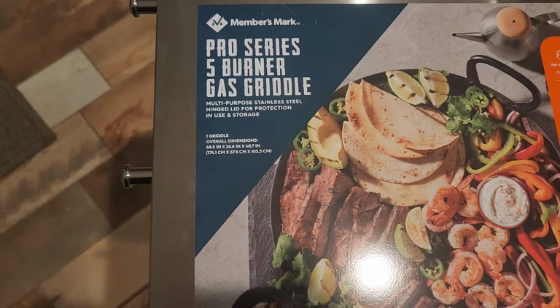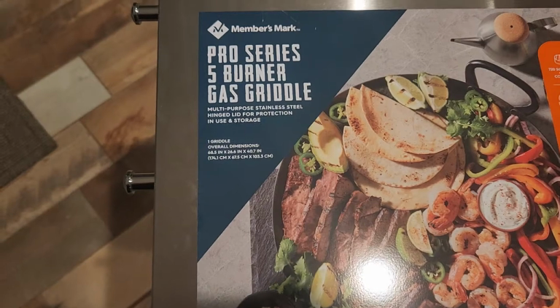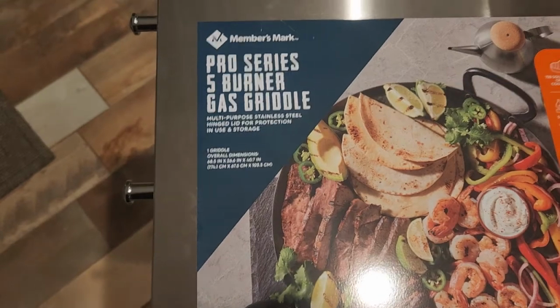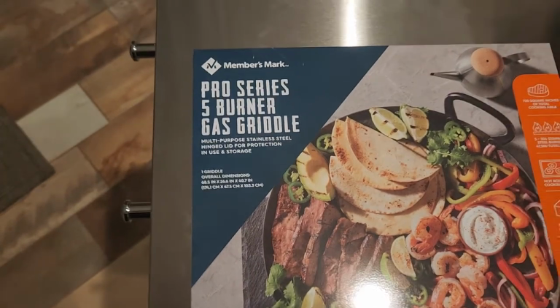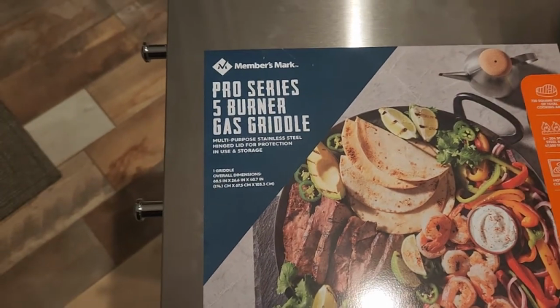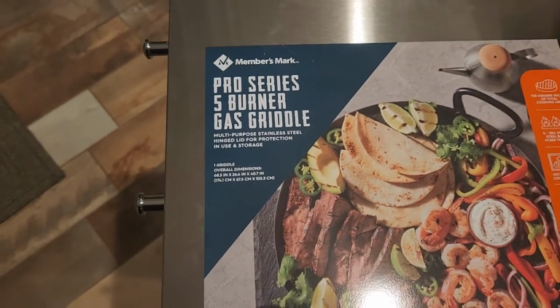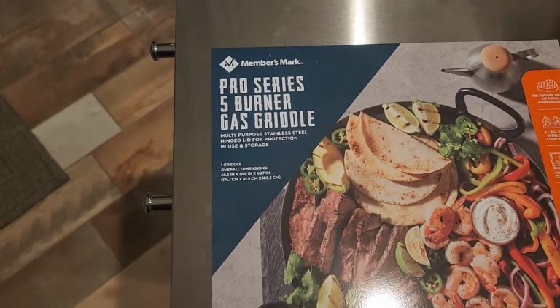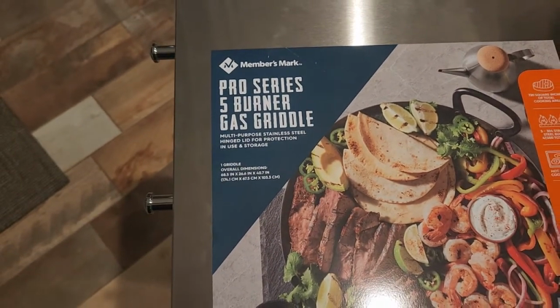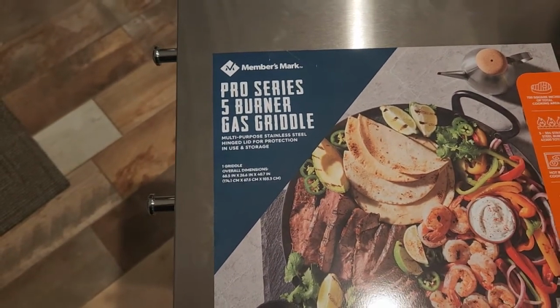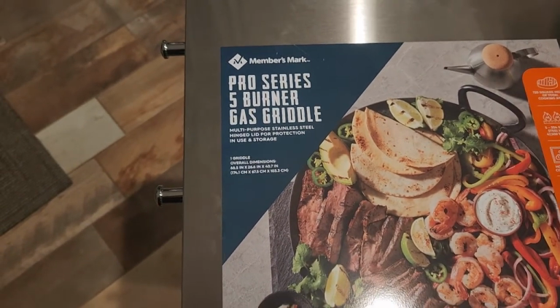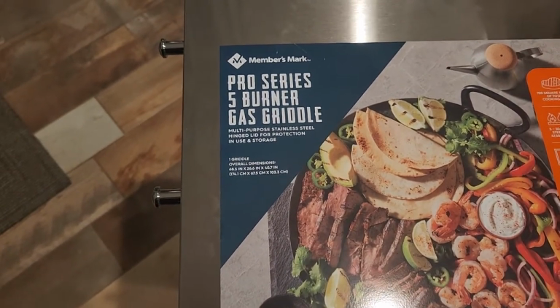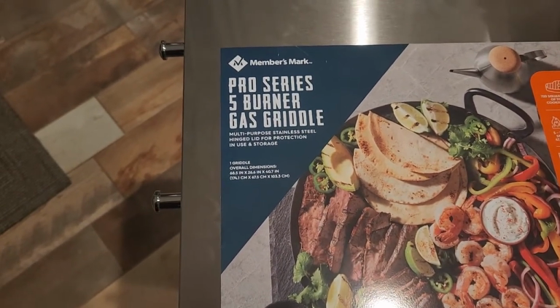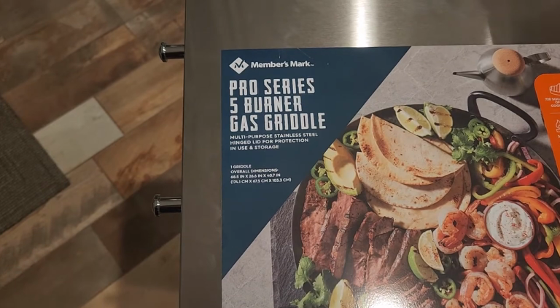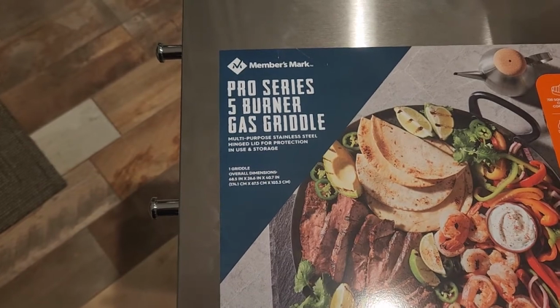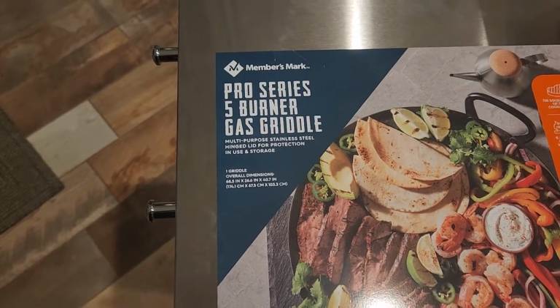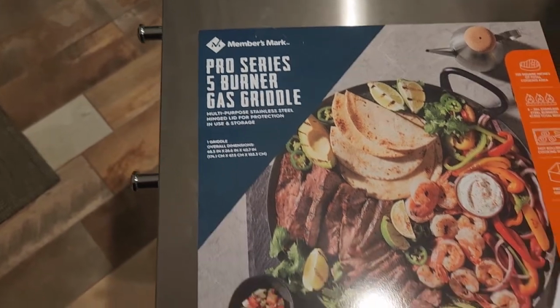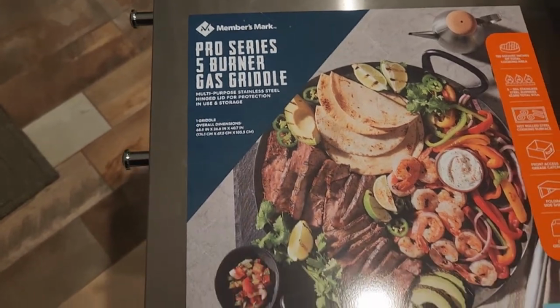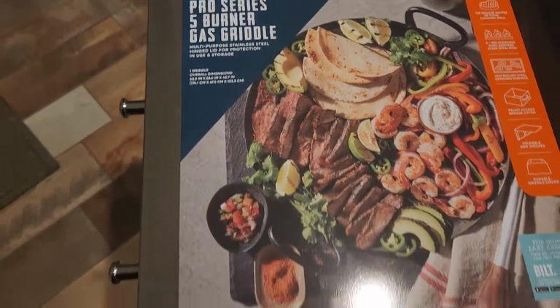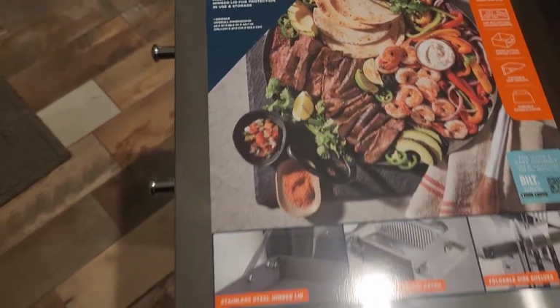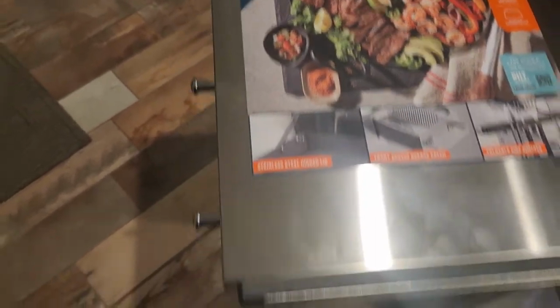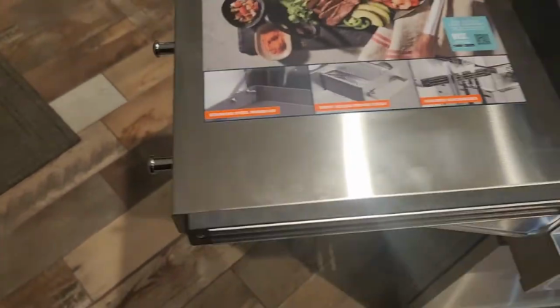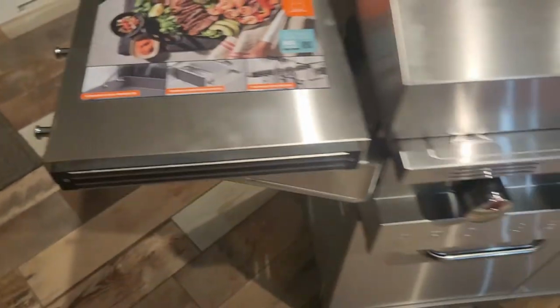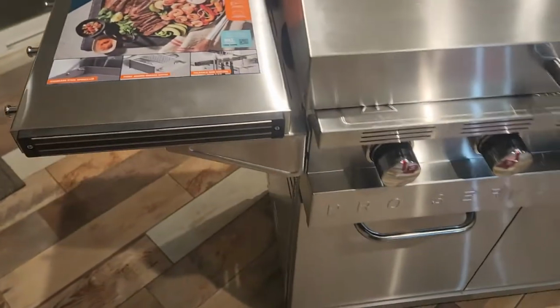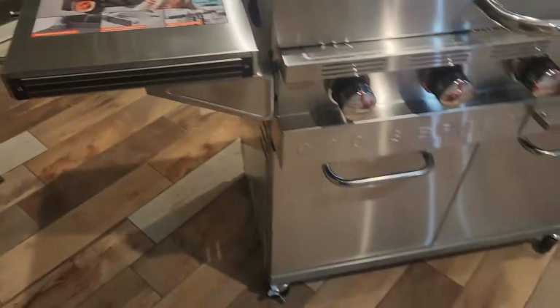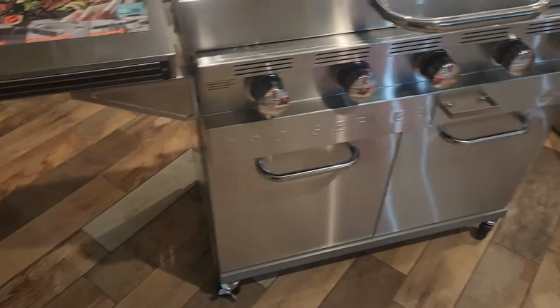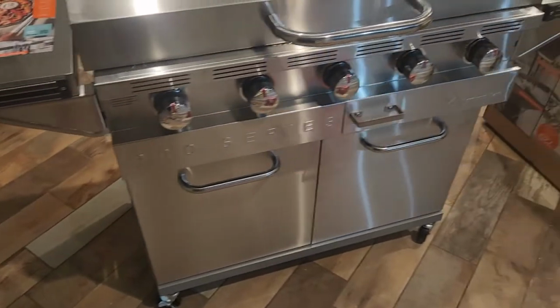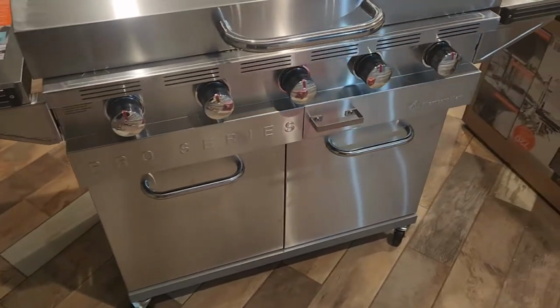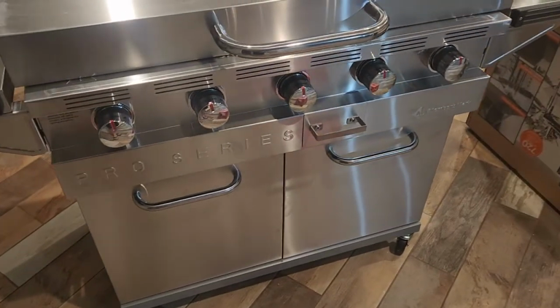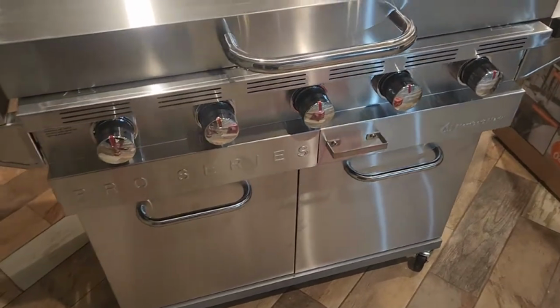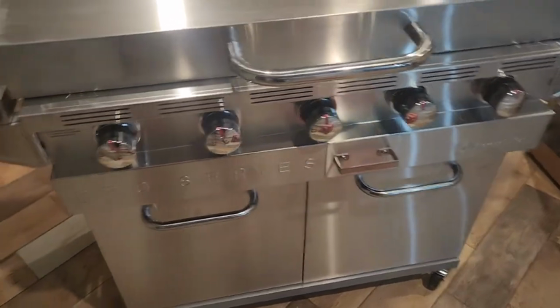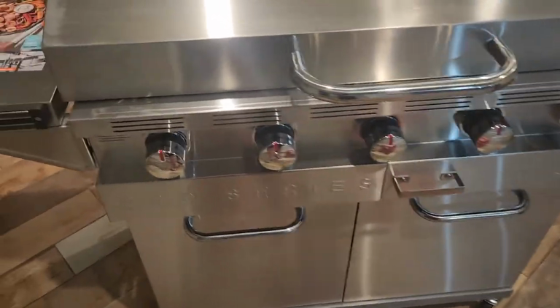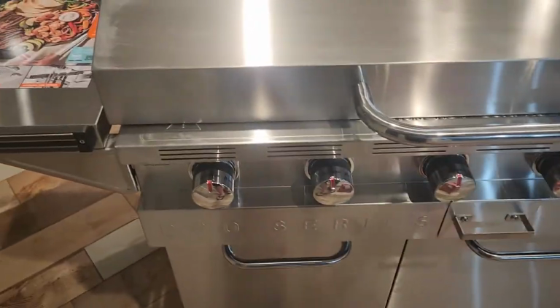Hi, this is the Pro Series 5-Burner Gas Griddle by Members Mark. I just assembled this — it's a 5-Burner Black Griddle.